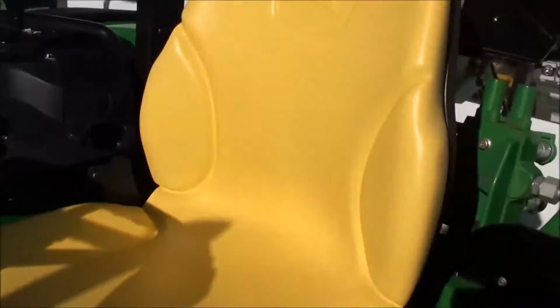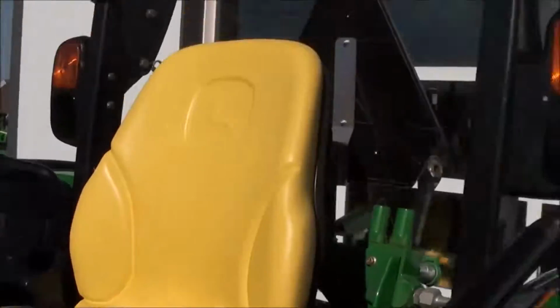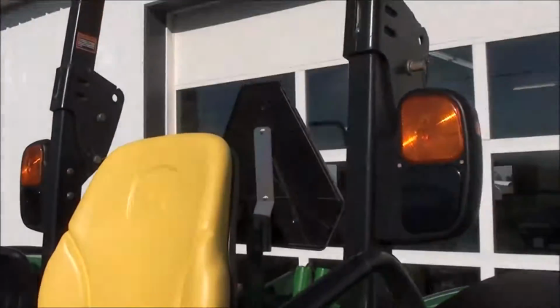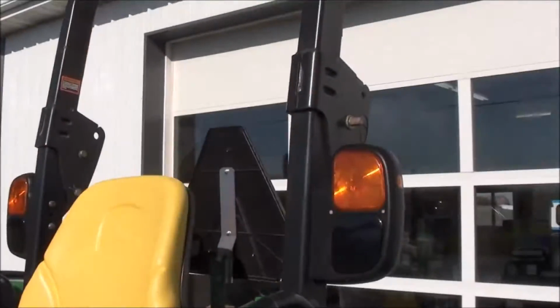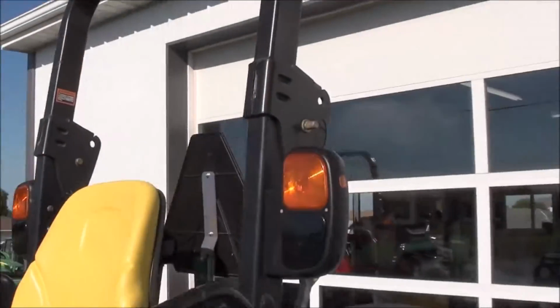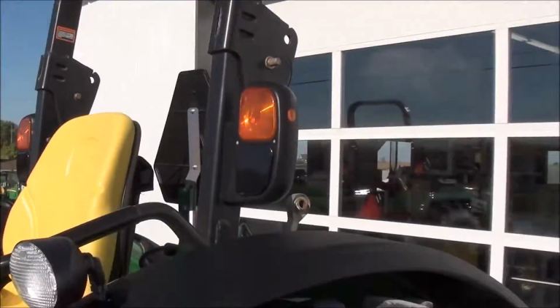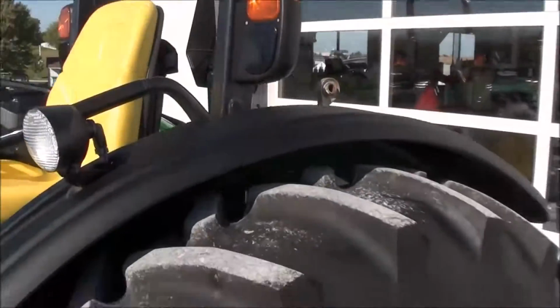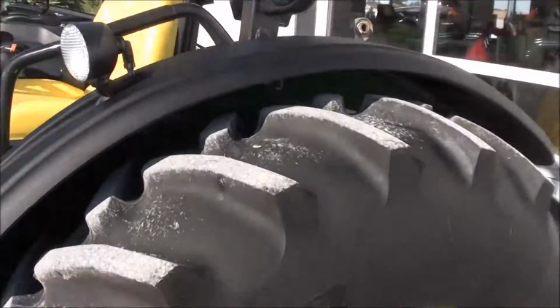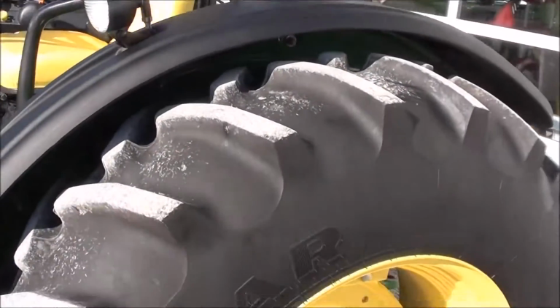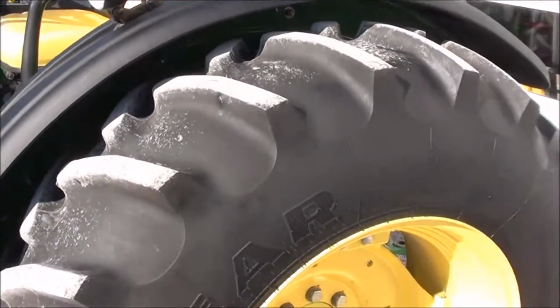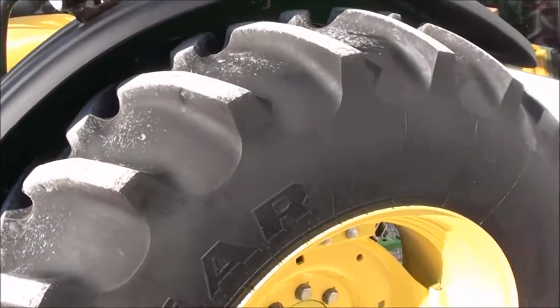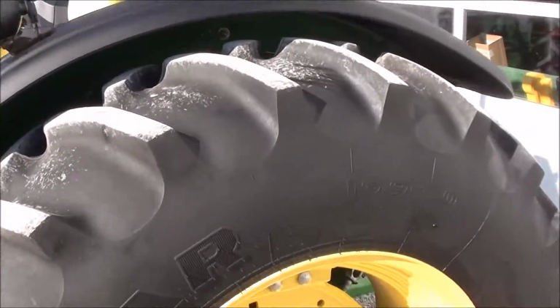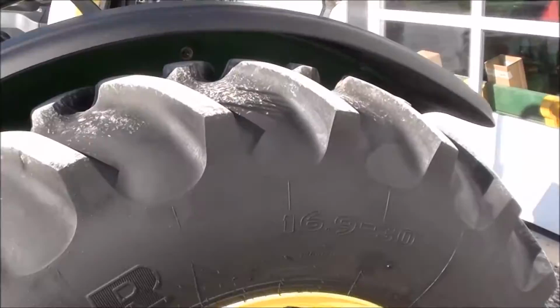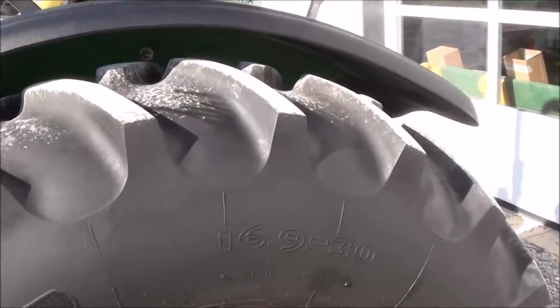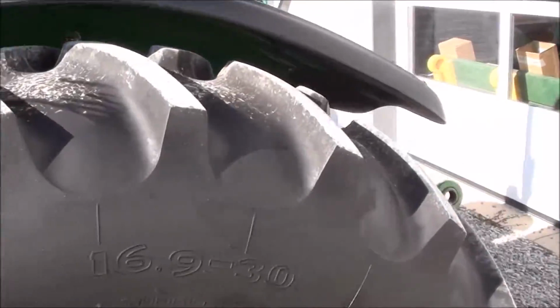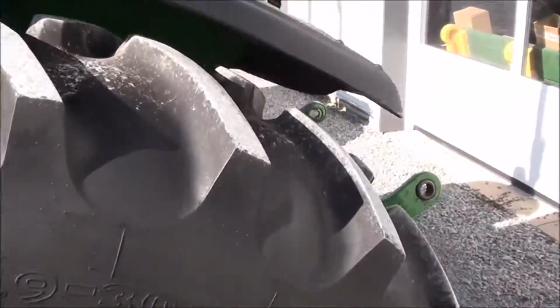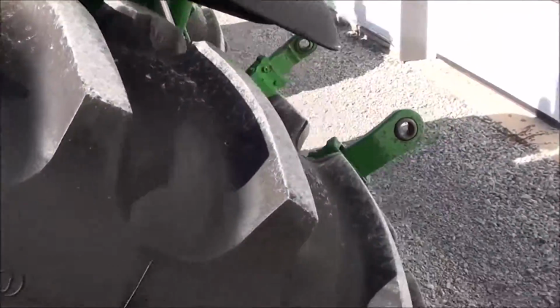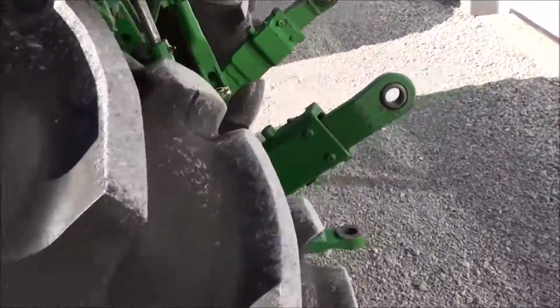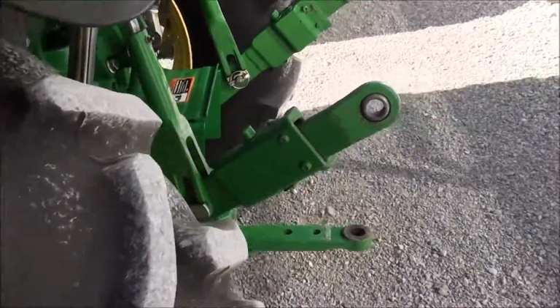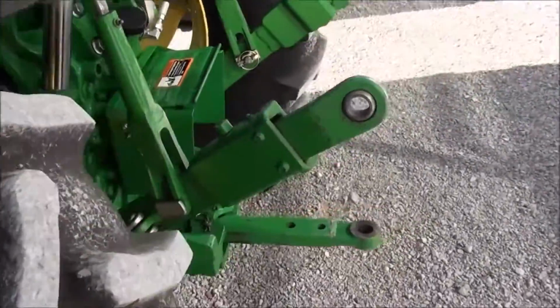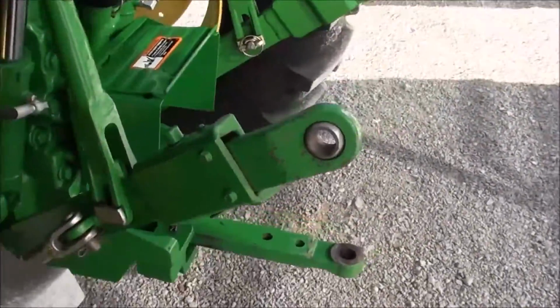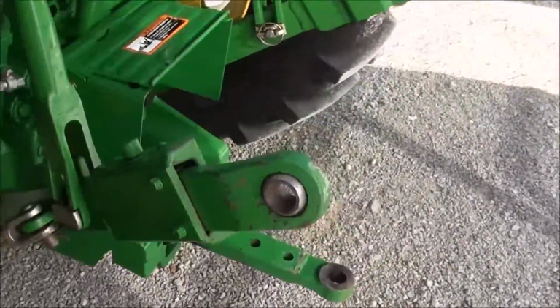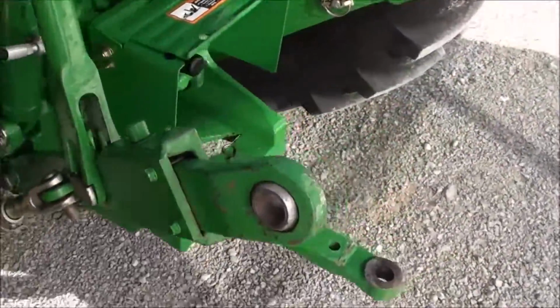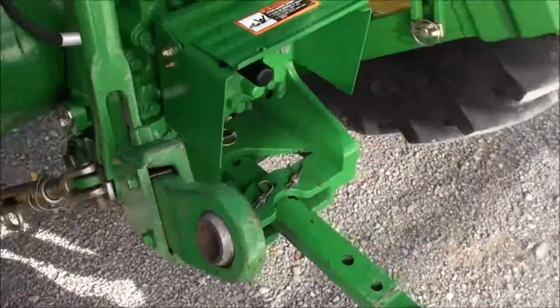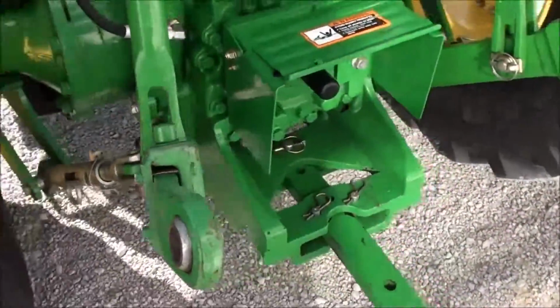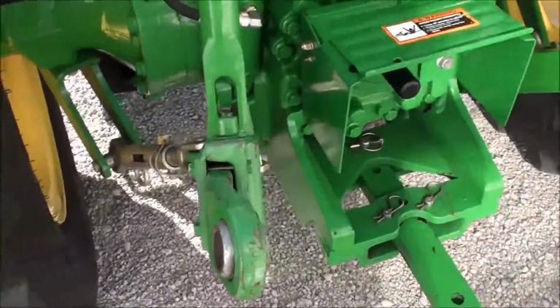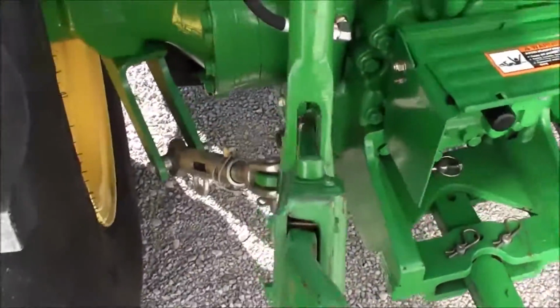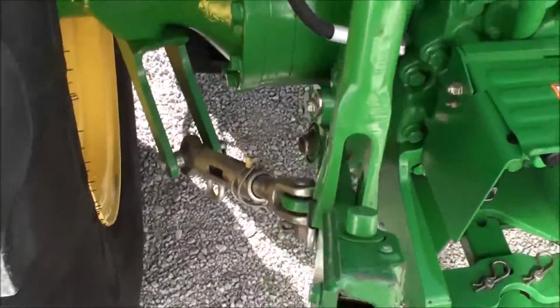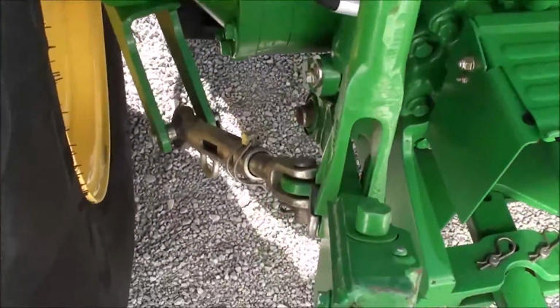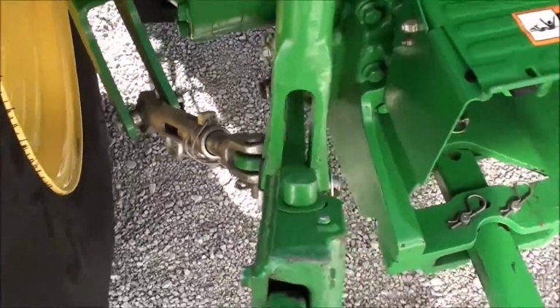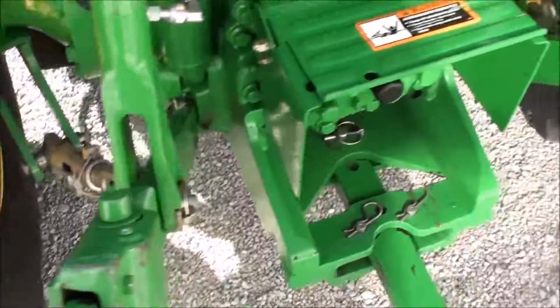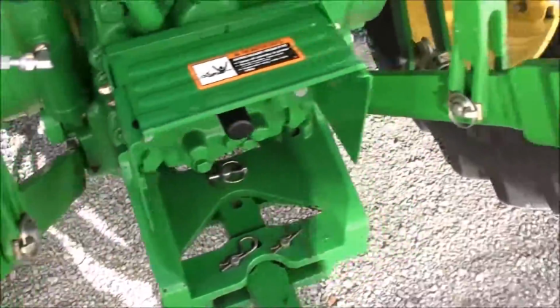The tractor has a foldable rollover bar. The 16.9-30 rear tire is in excellent condition. It has telescopic arms and stabilizer bars on both sides.